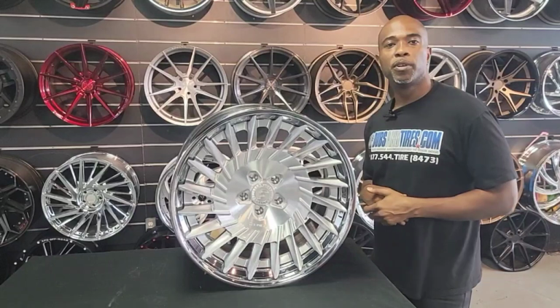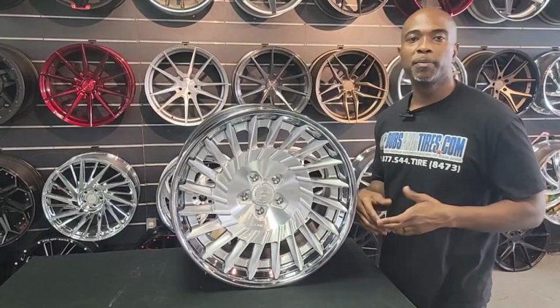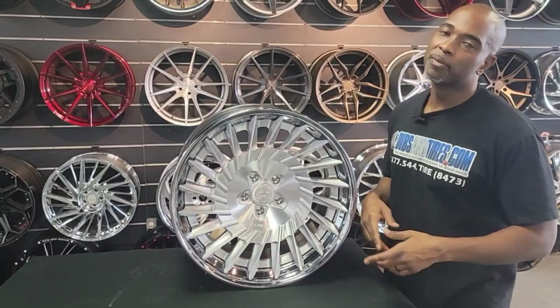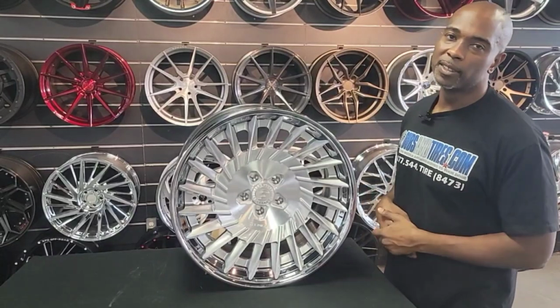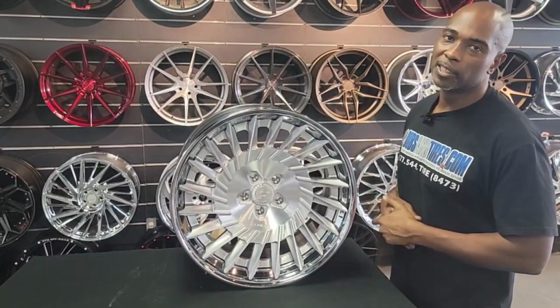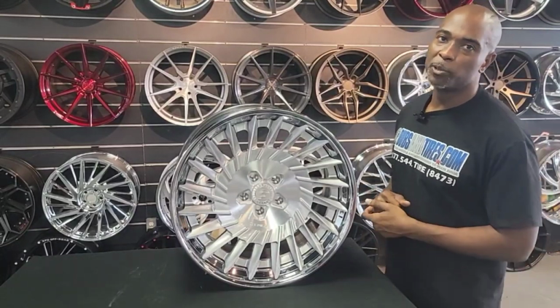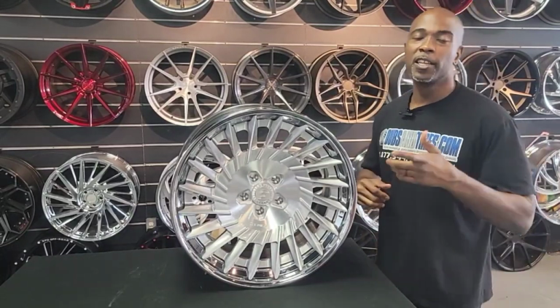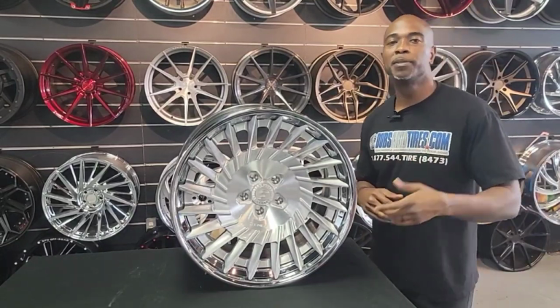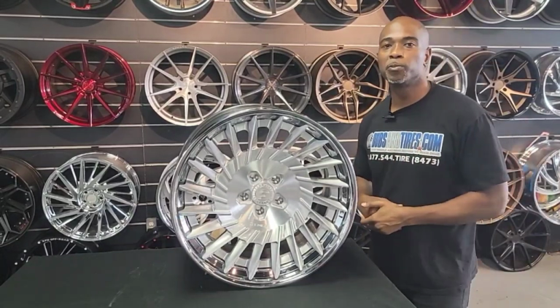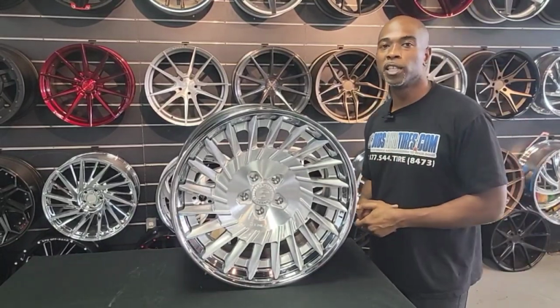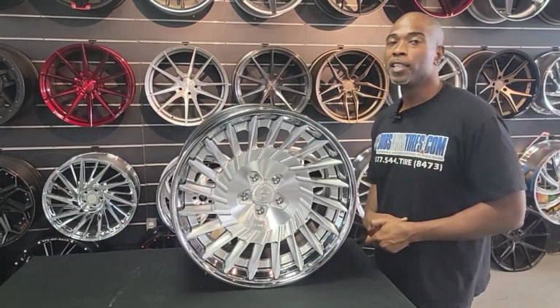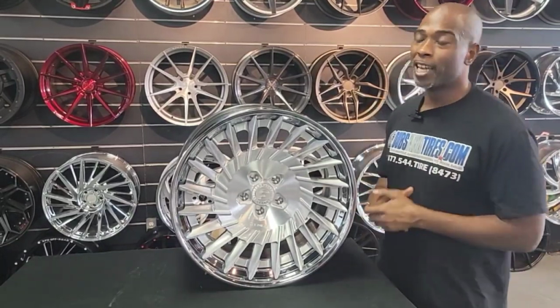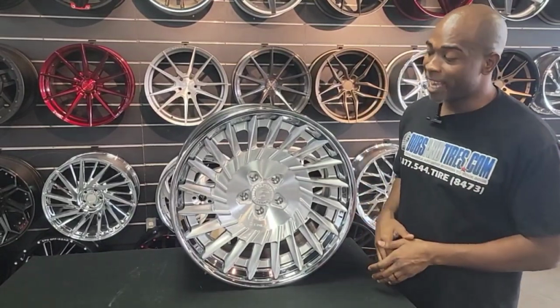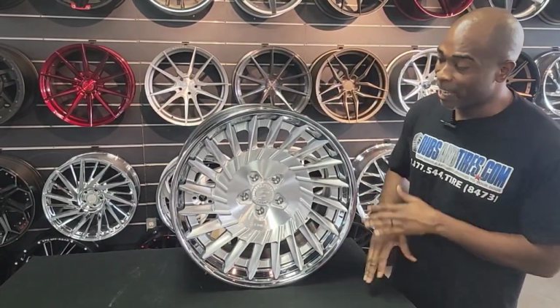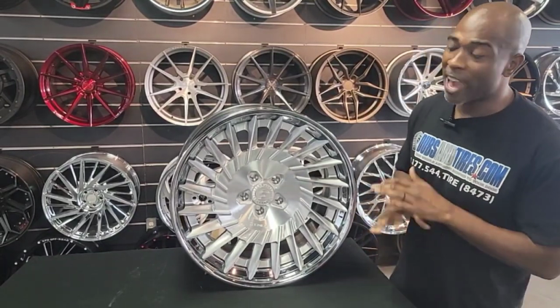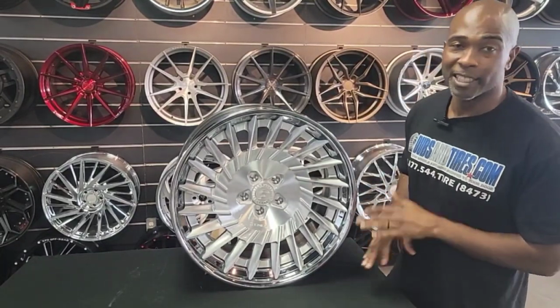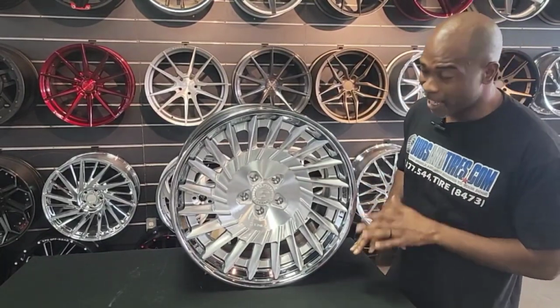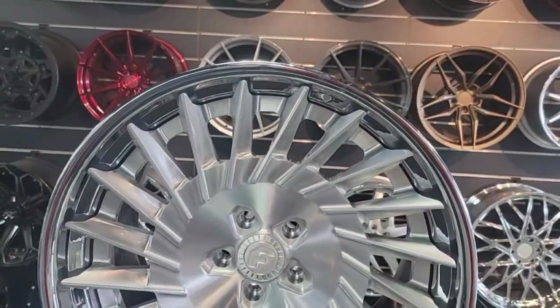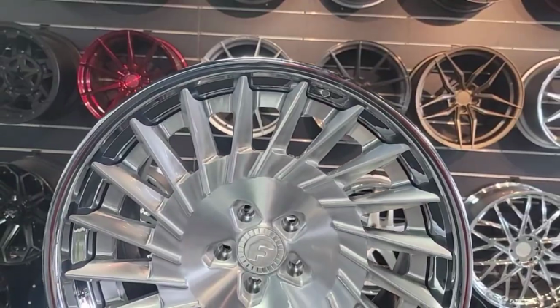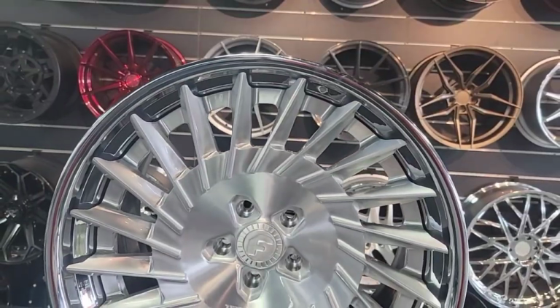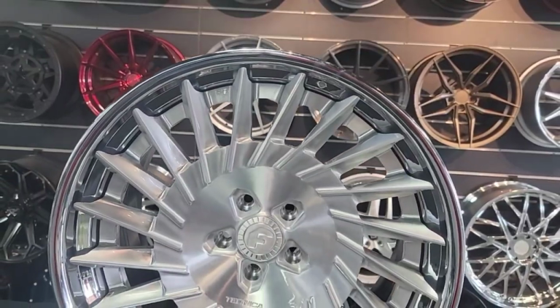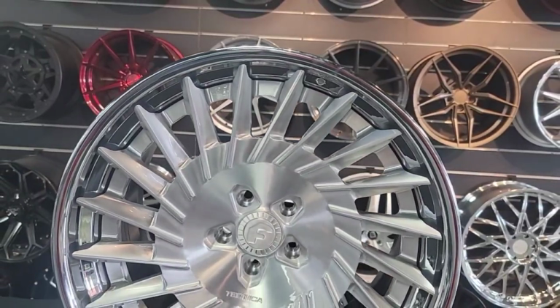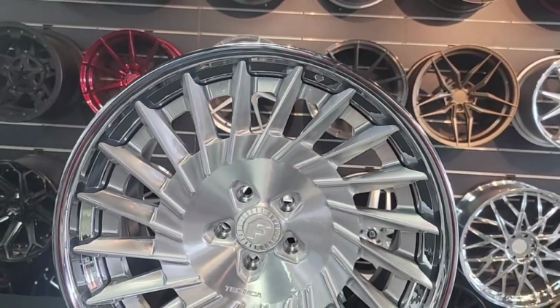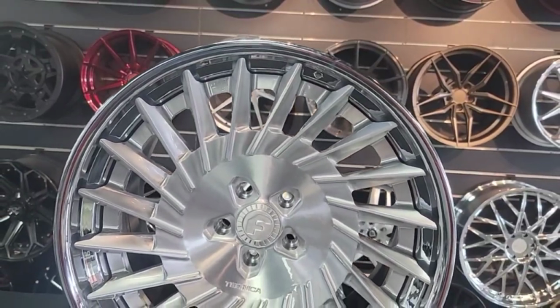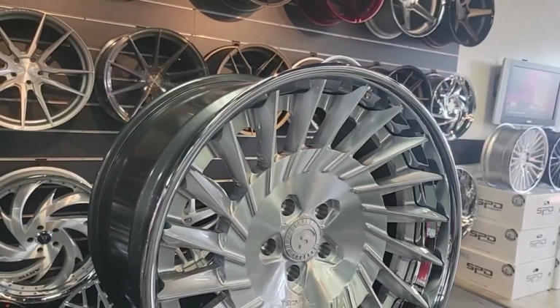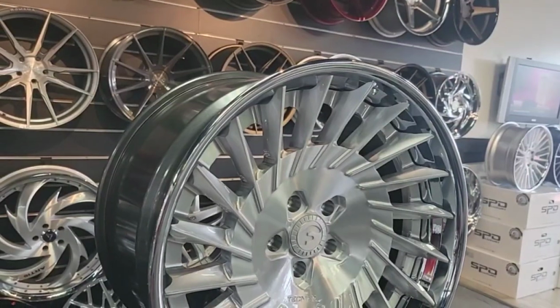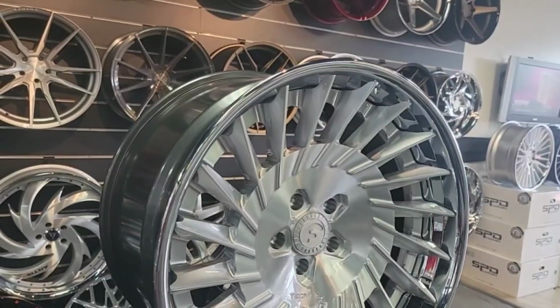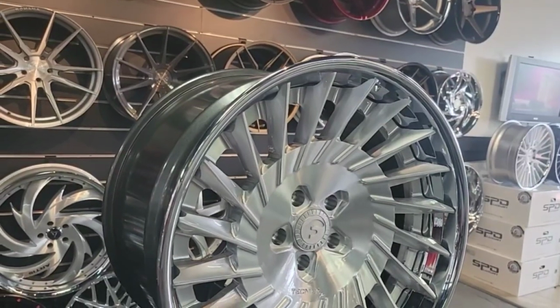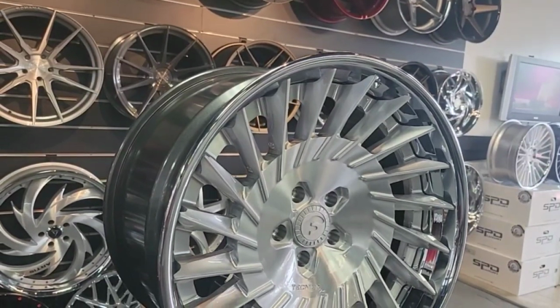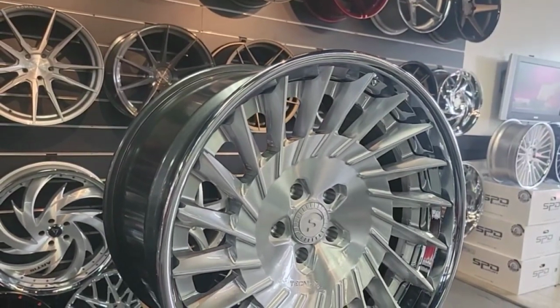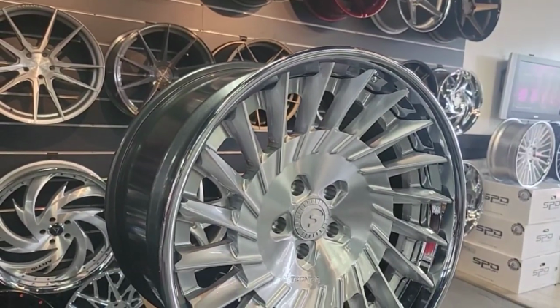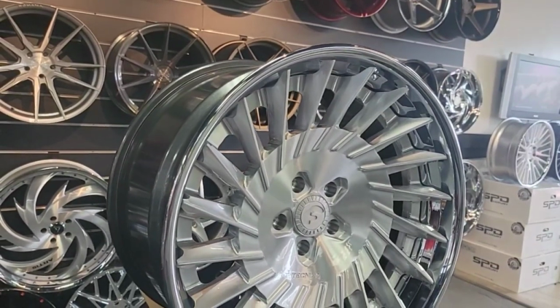It's your boy KB from Dozen Towers TV with another episode of Wheel Love. Today we got a fabulous wheel — this is the Forgiato Technica 3.4. This is a bad ass wheel.